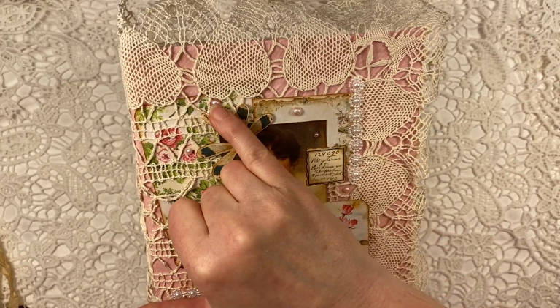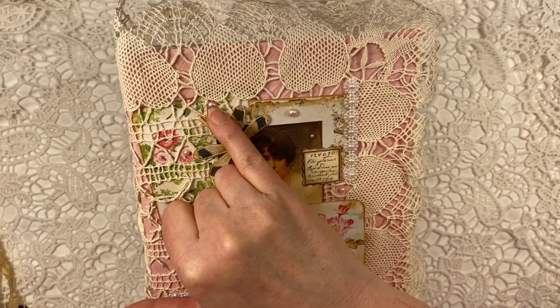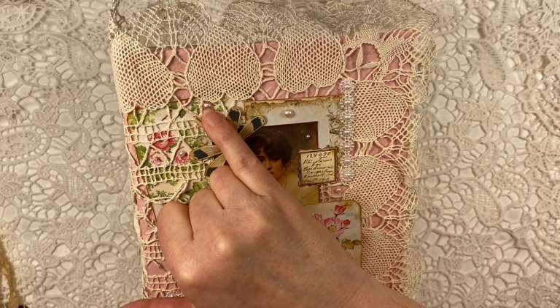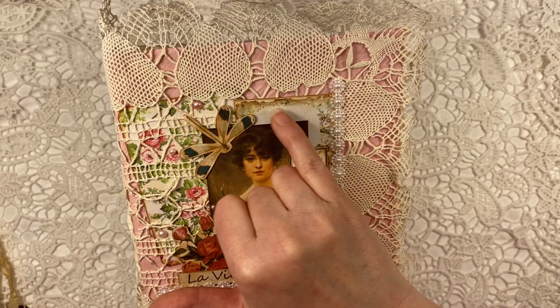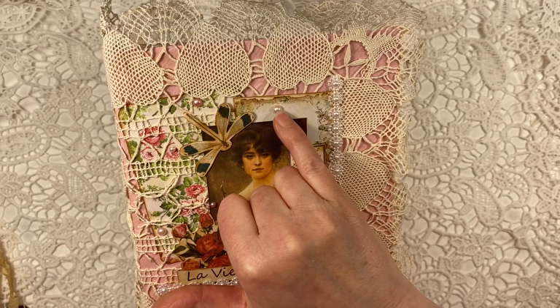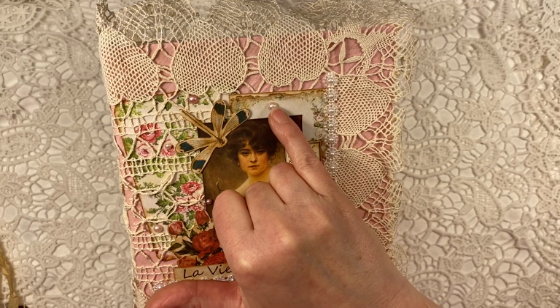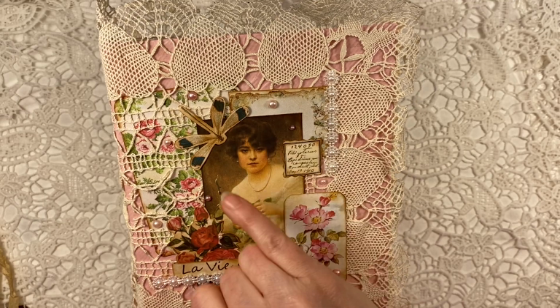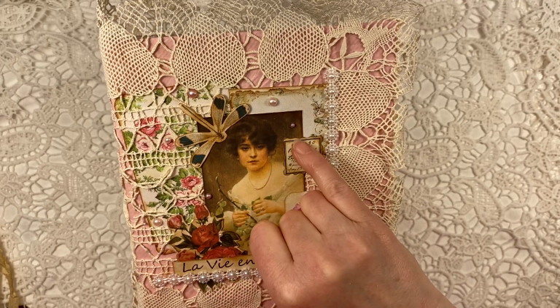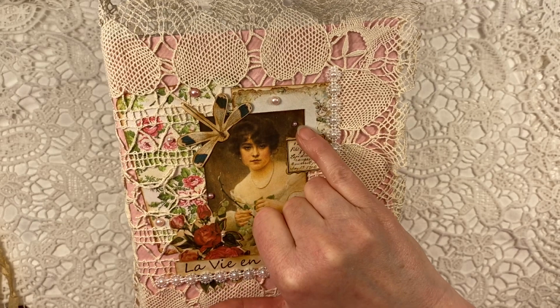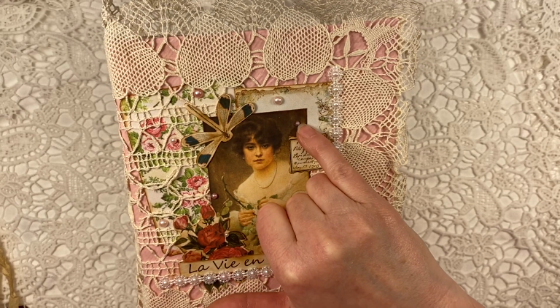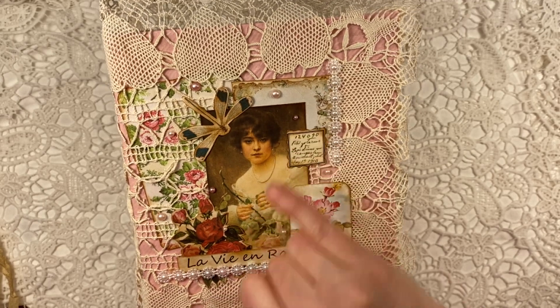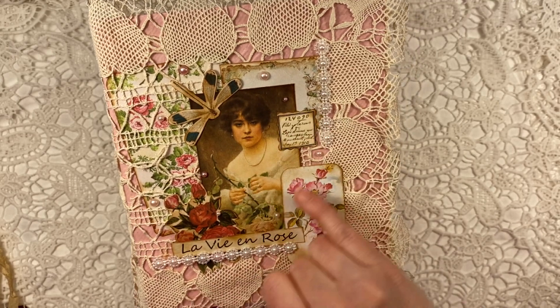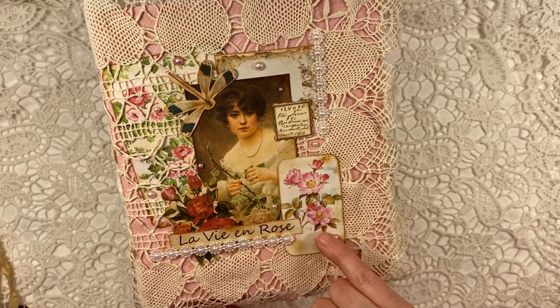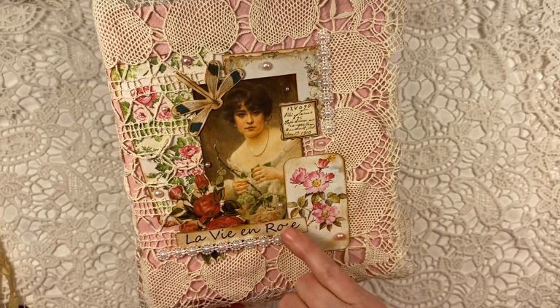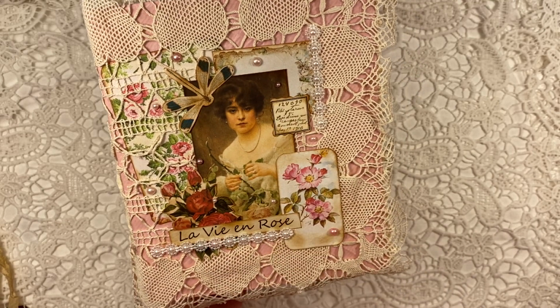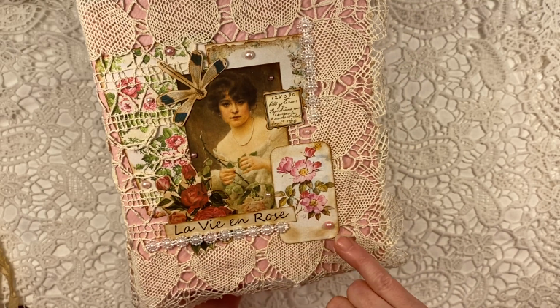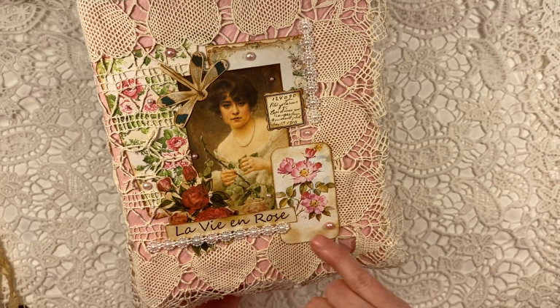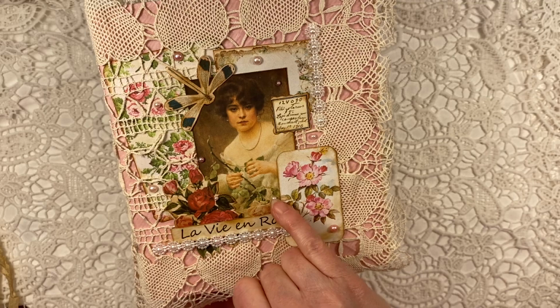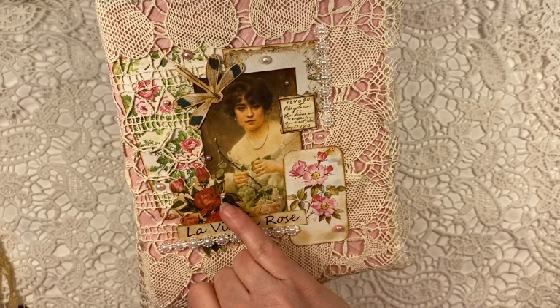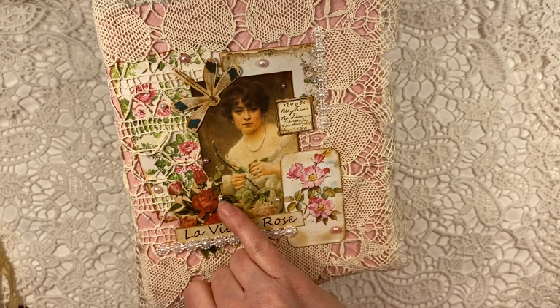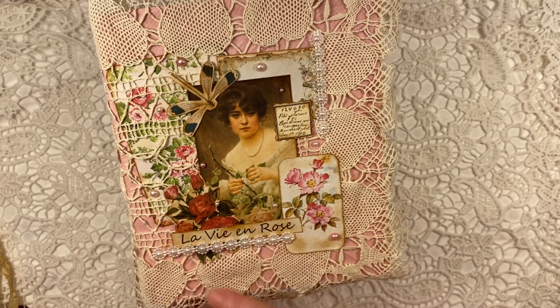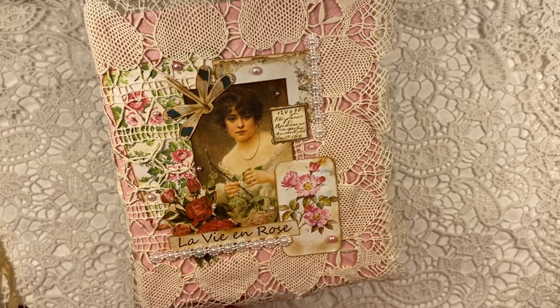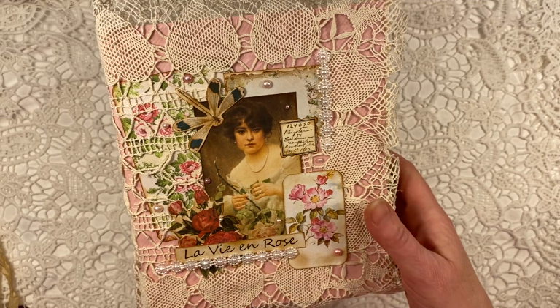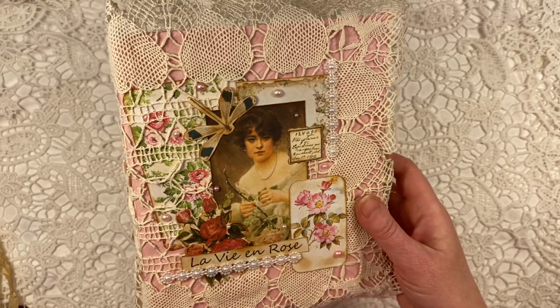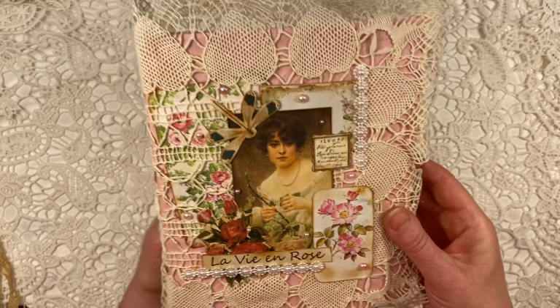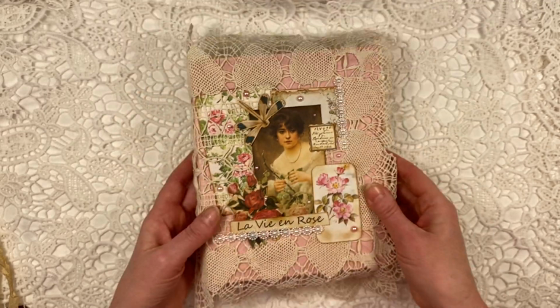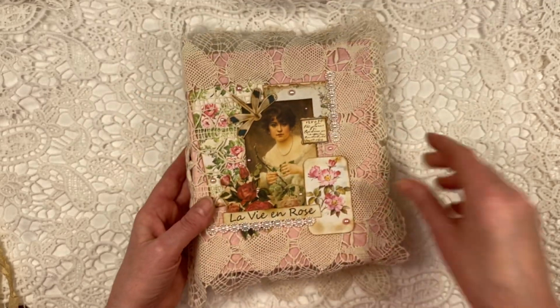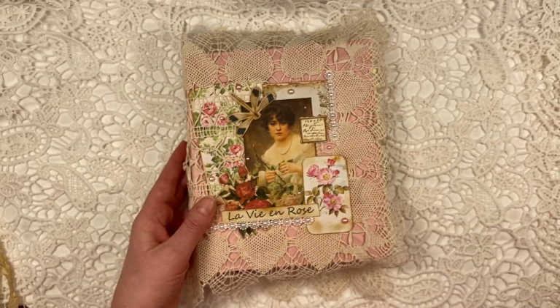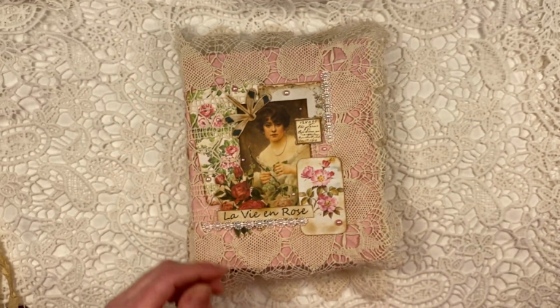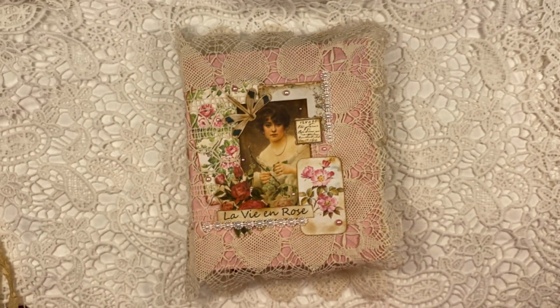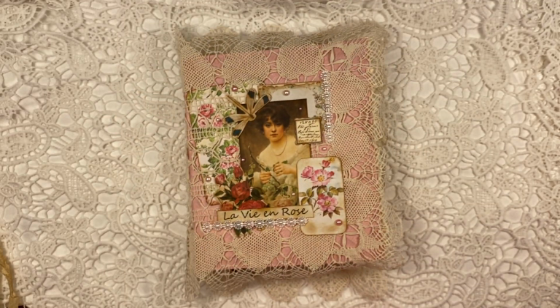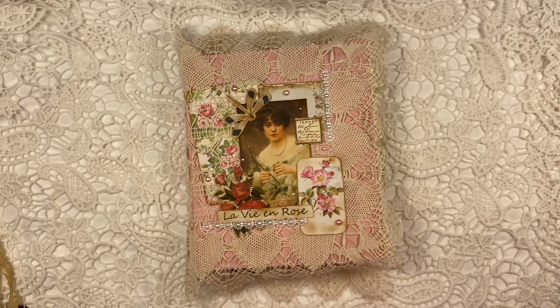This is a bit of a darker pink, this is a softer pink, and this is a tiny one — in three different sizes: large, medium, and tiny. So there you go, that's the front.